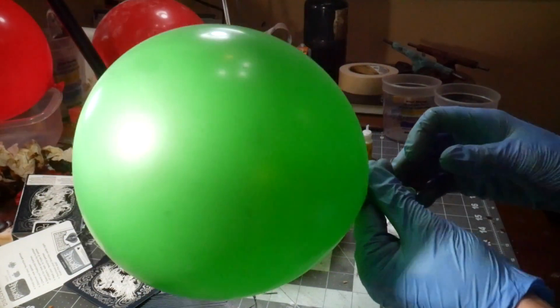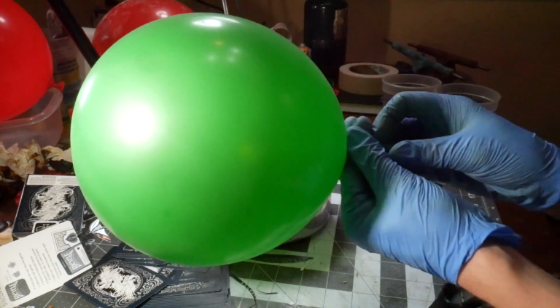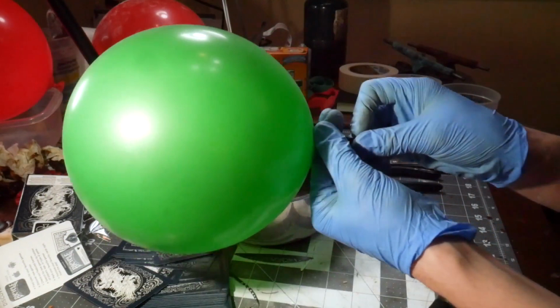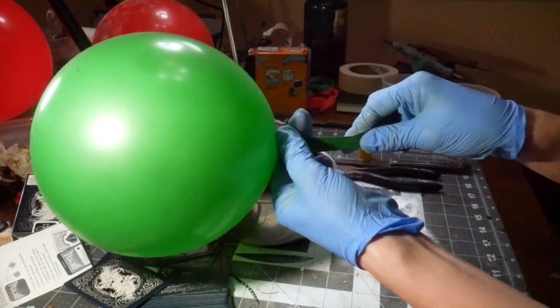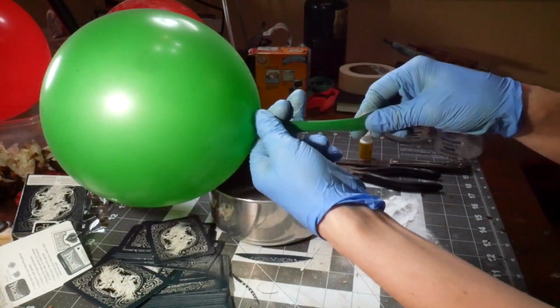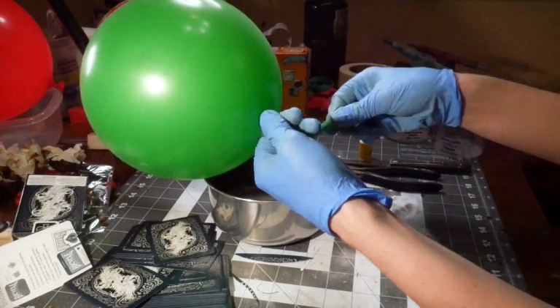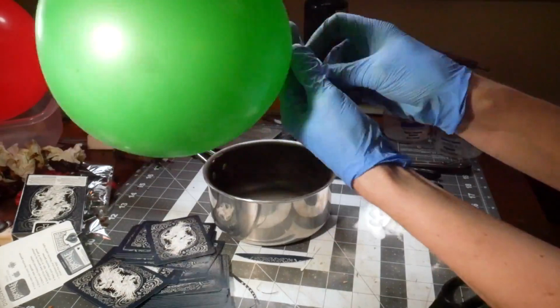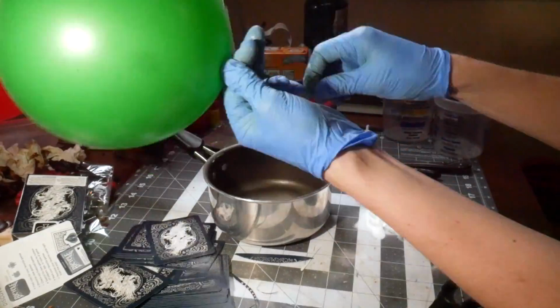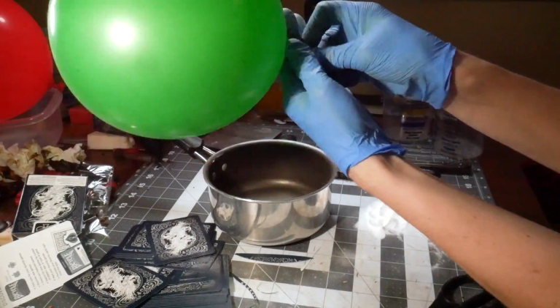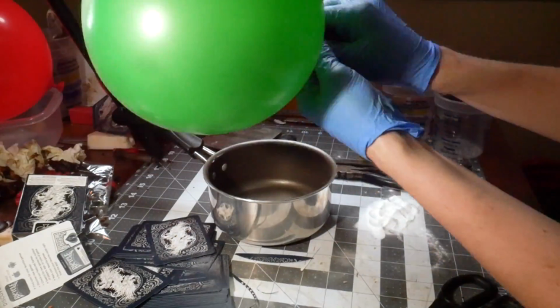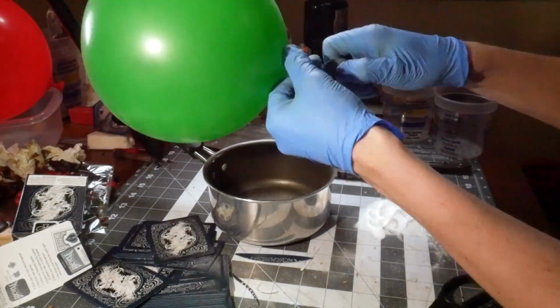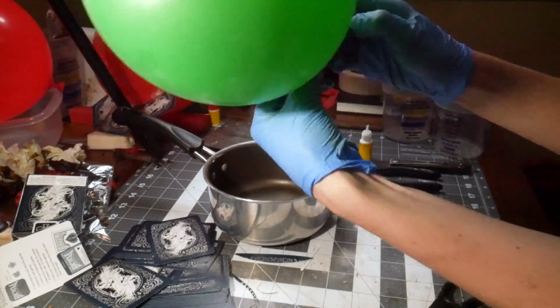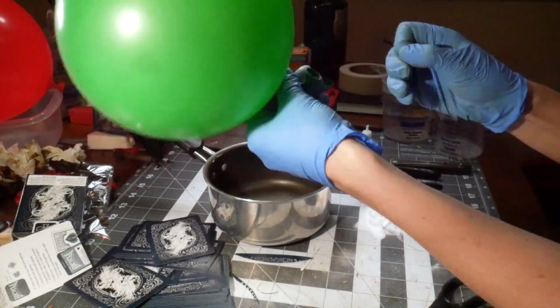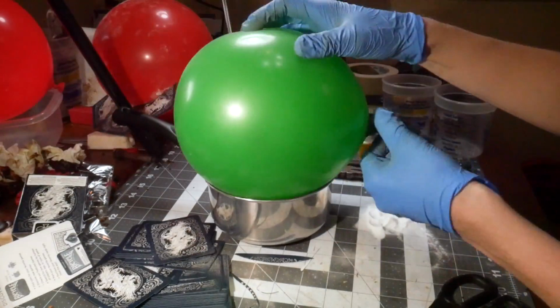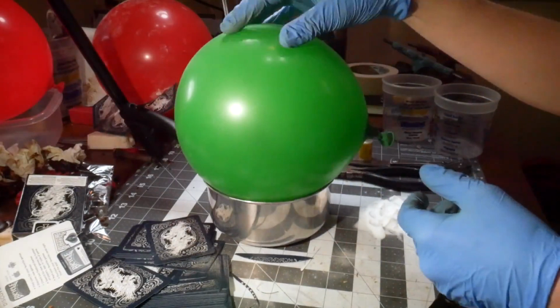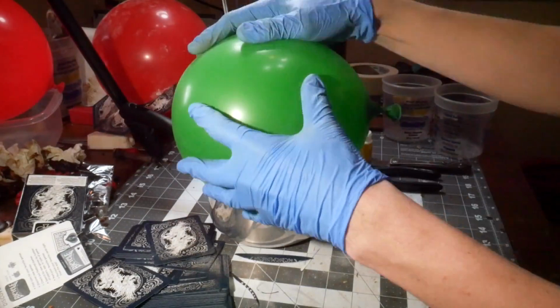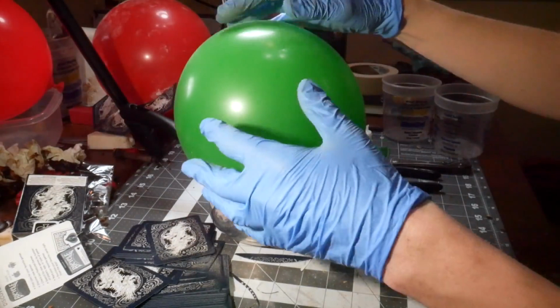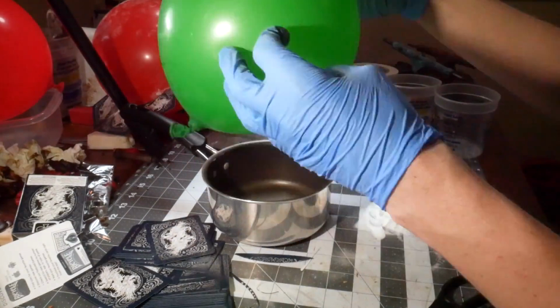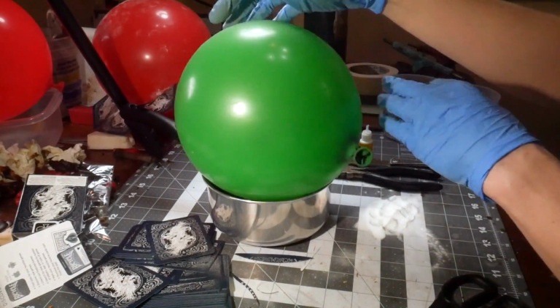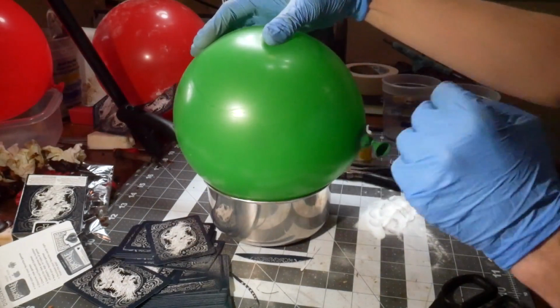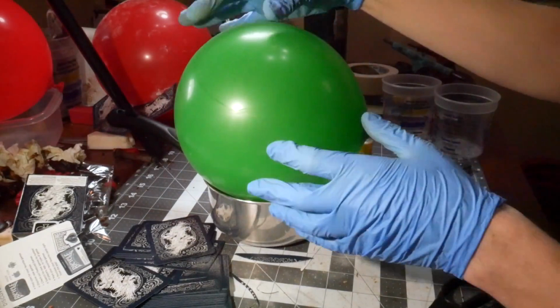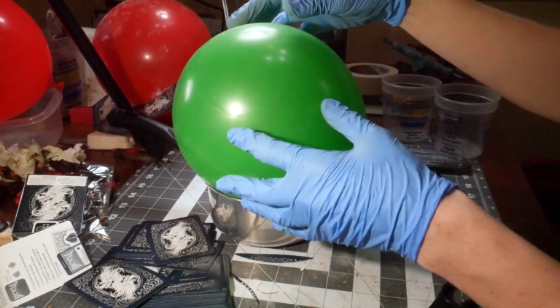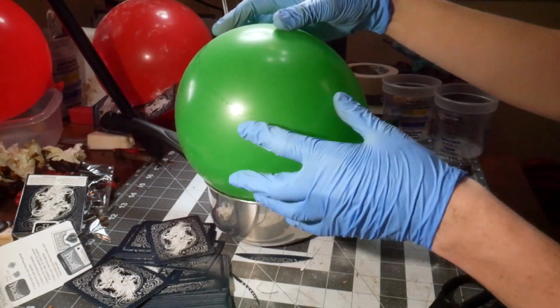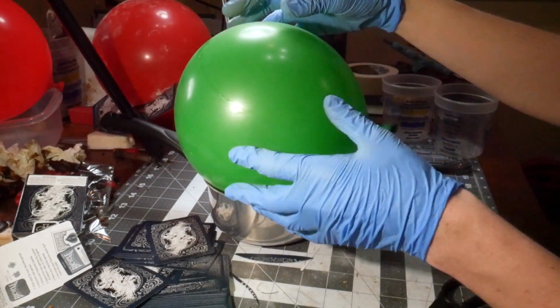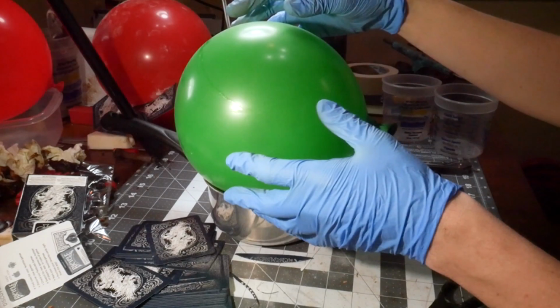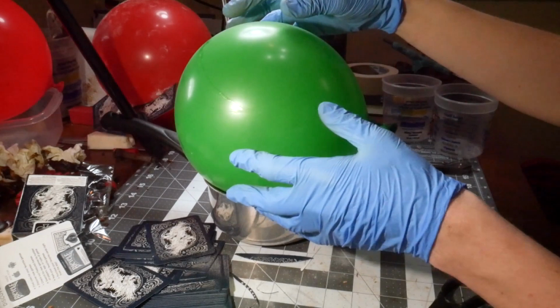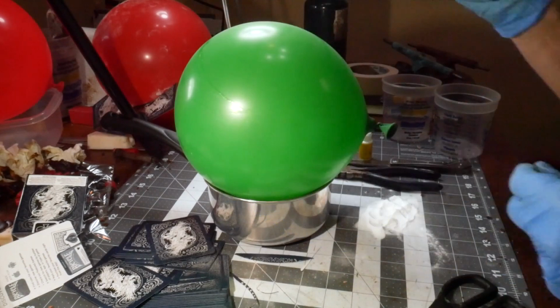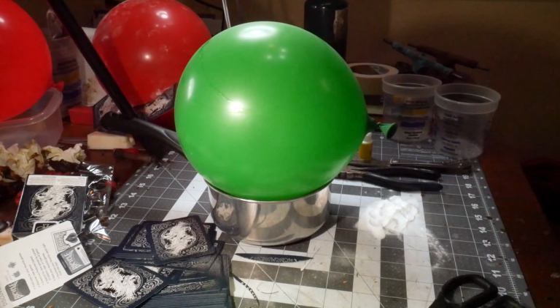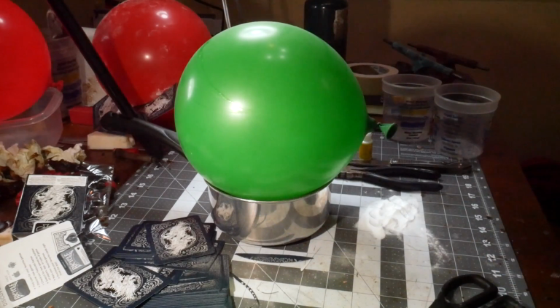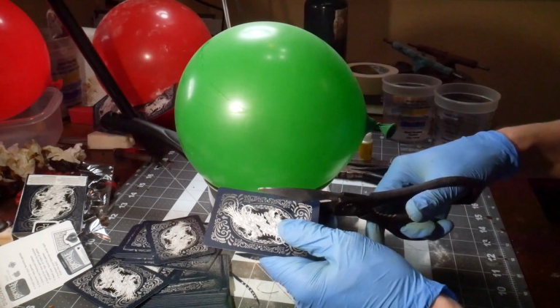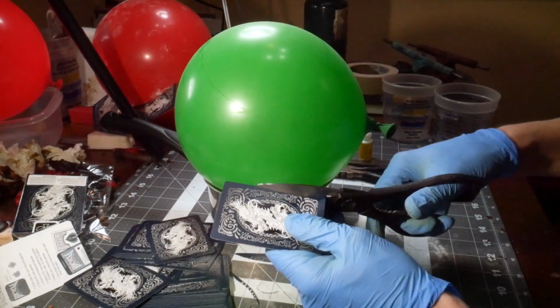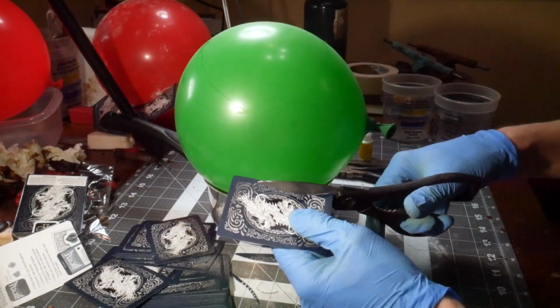This starts out looking like some type of magic trick. With balloons and playing cards, it sort of is wizardry. This green balloon is going to become a bronze sculpture, and here is the process.